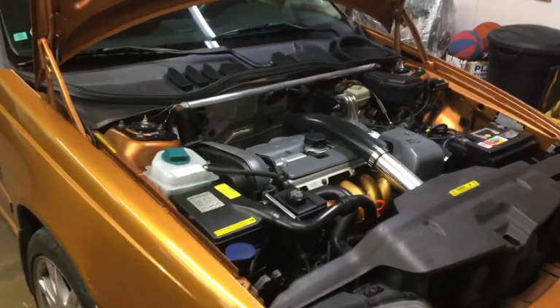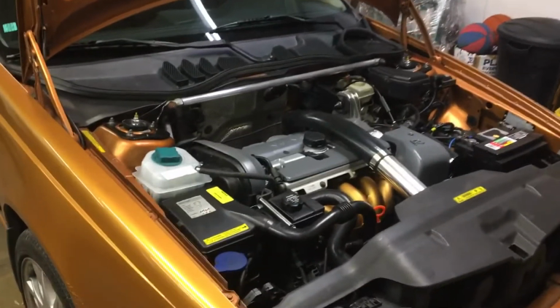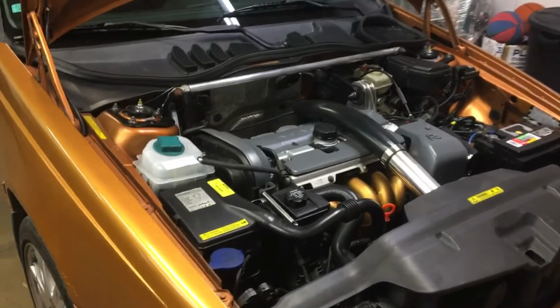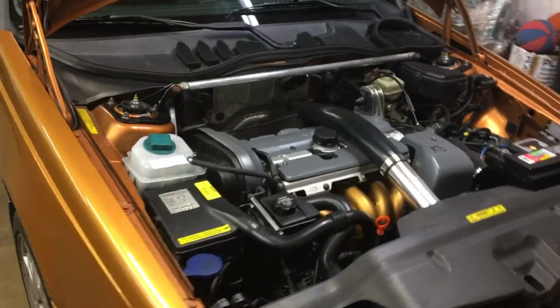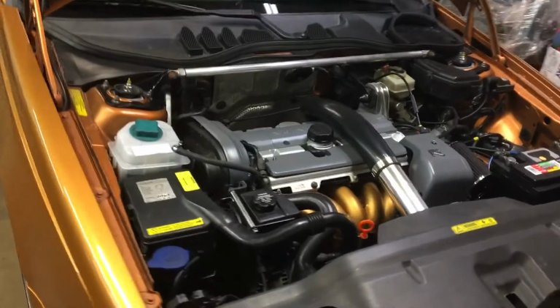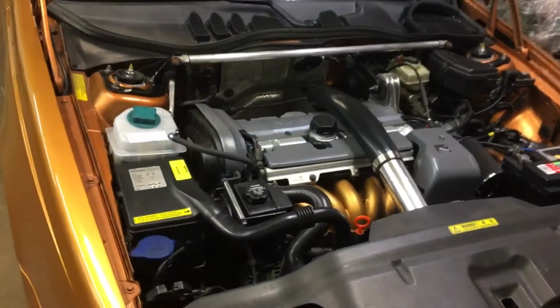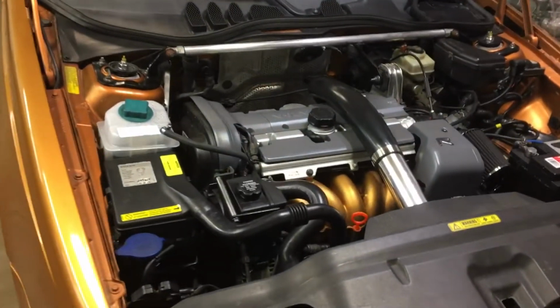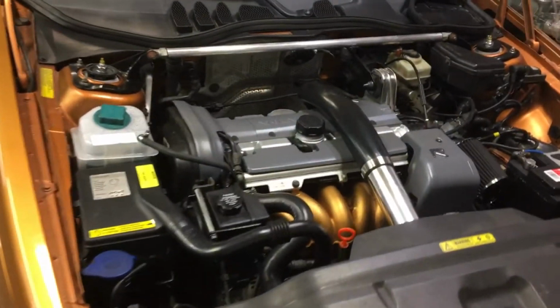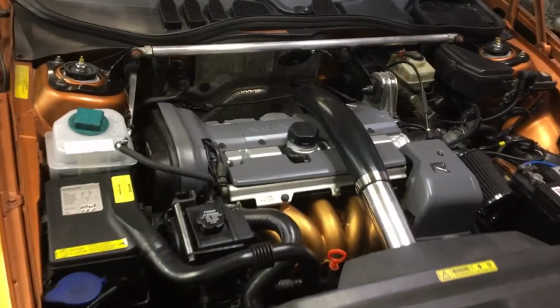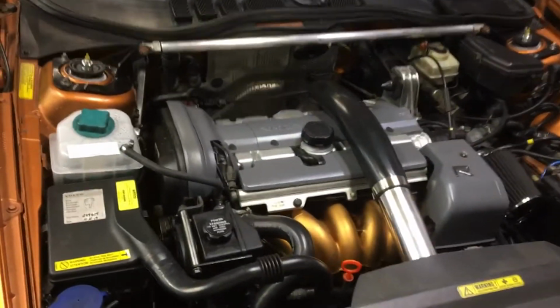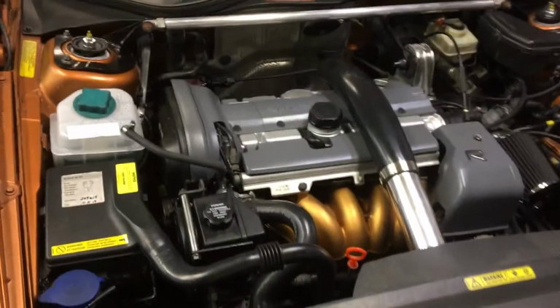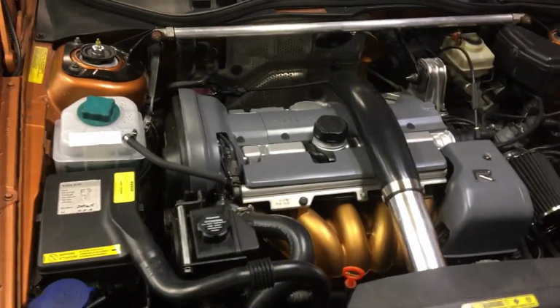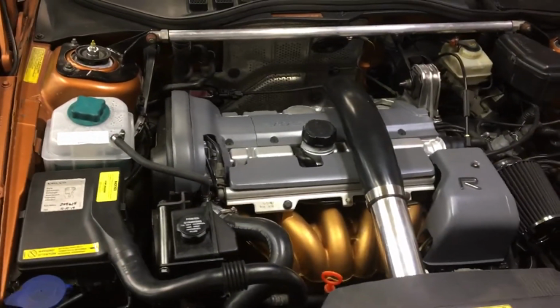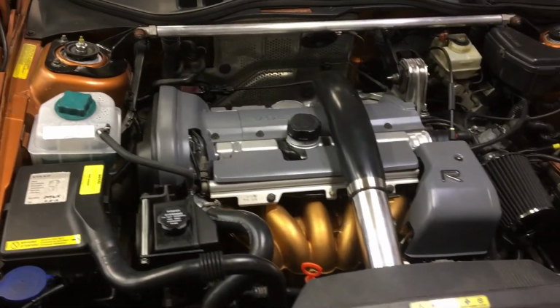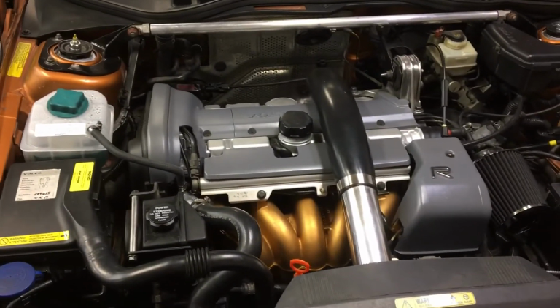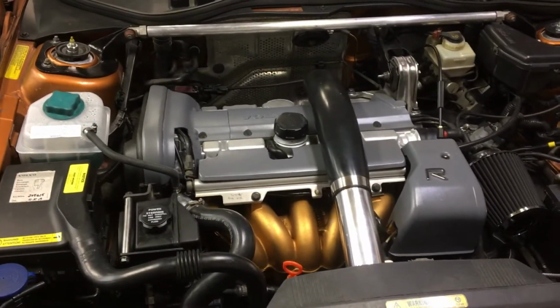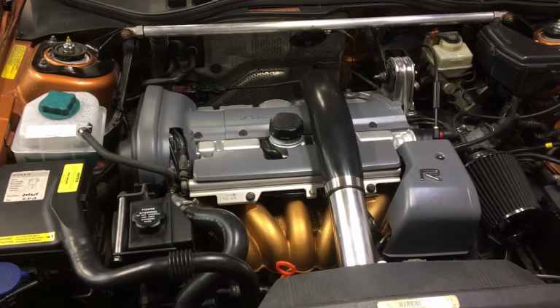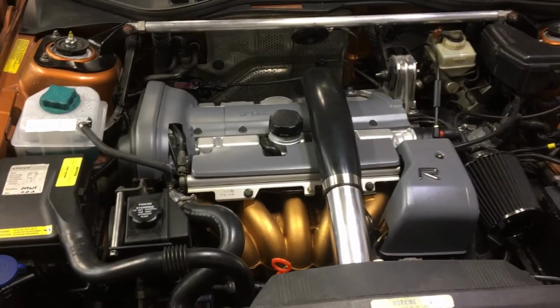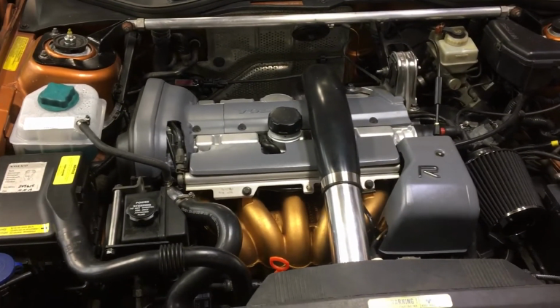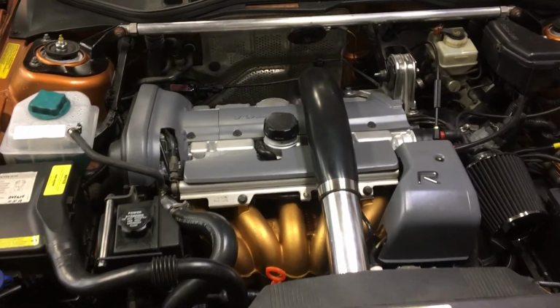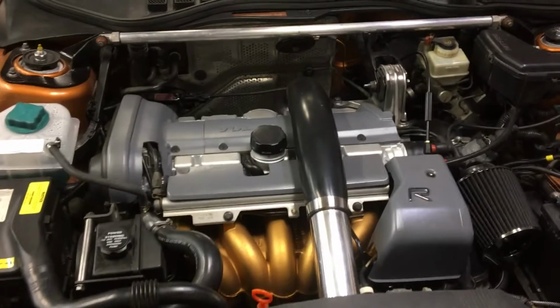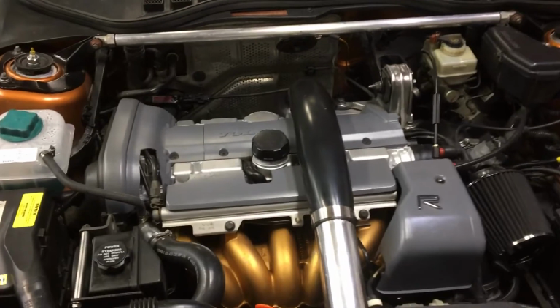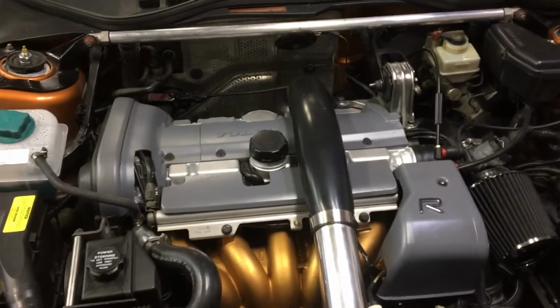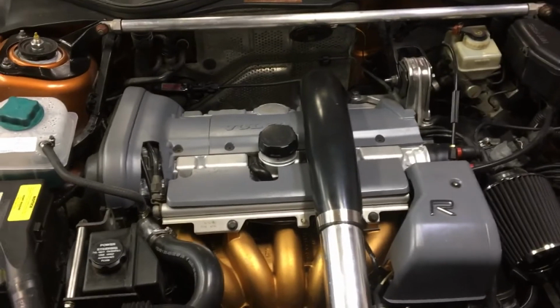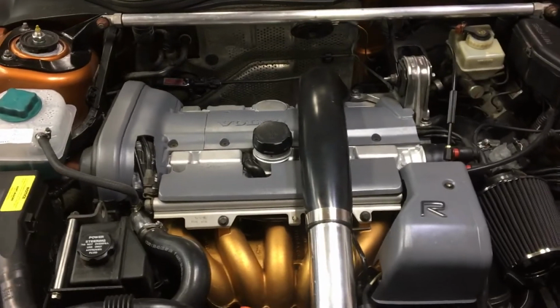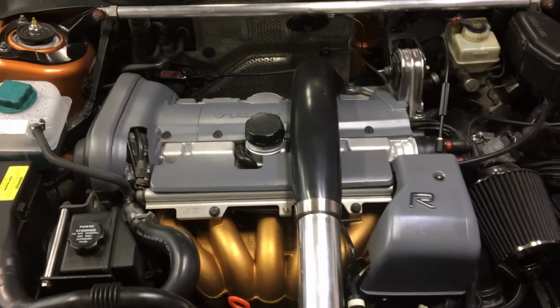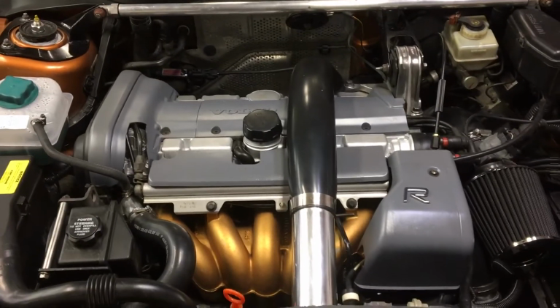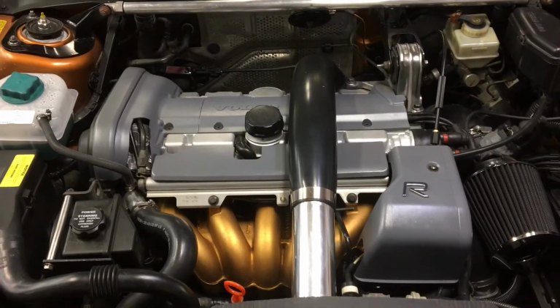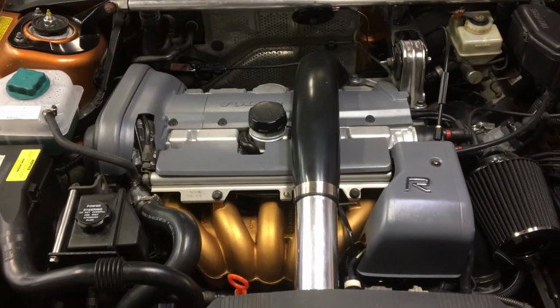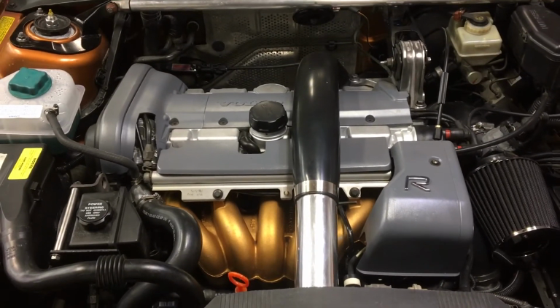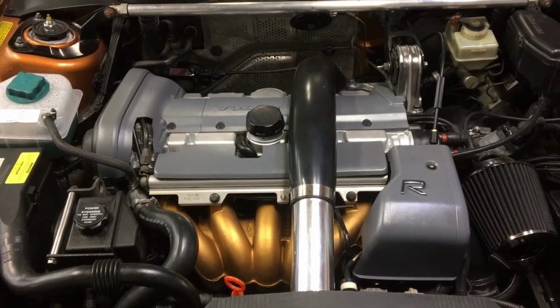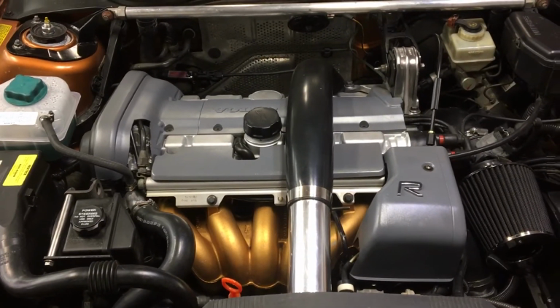It's got a brand new heart — a B5244T5 motor out of an '05 S60.